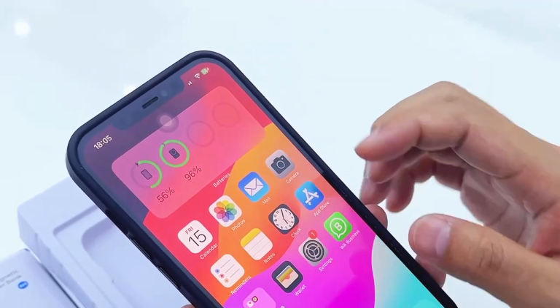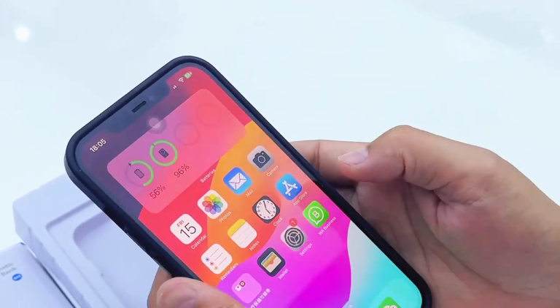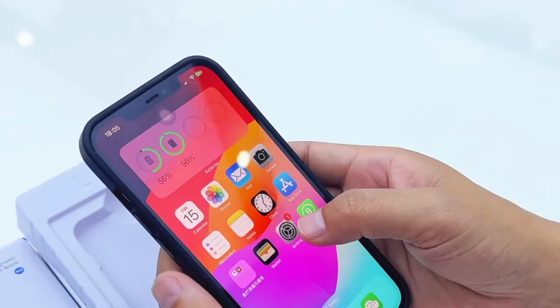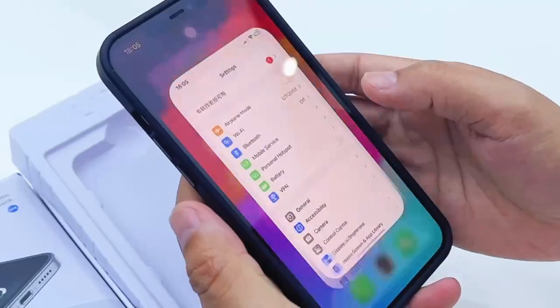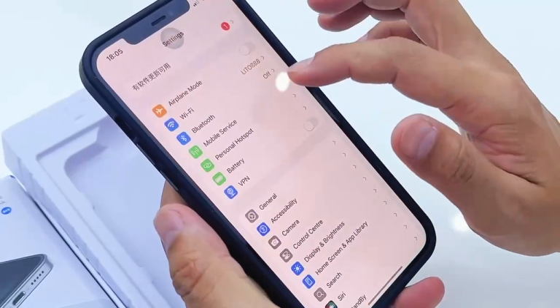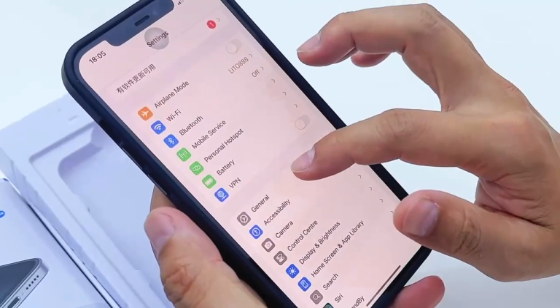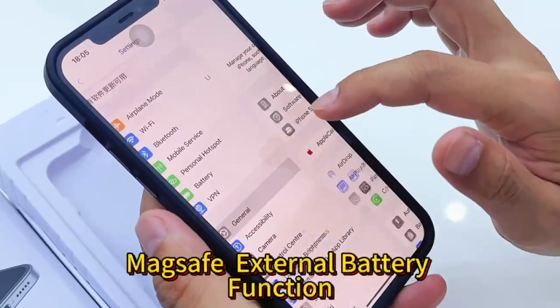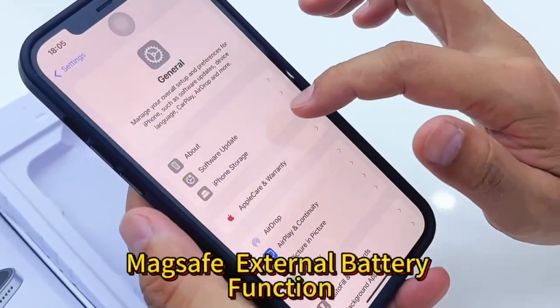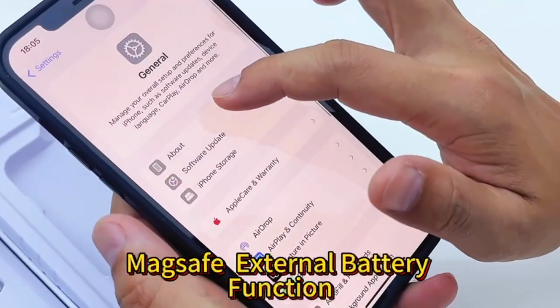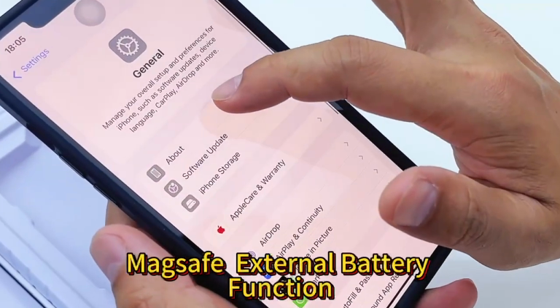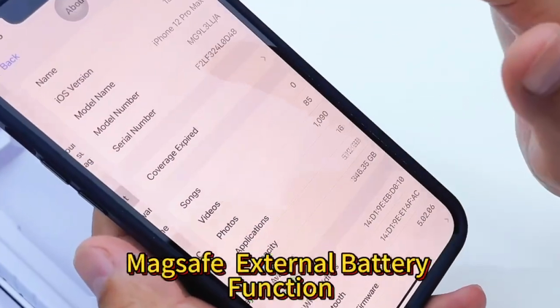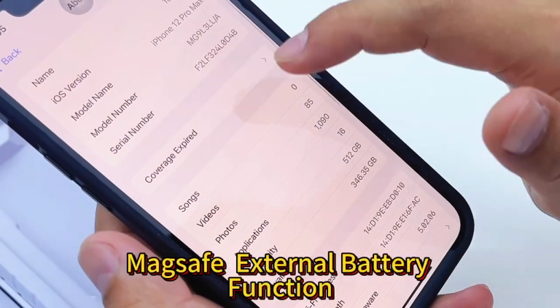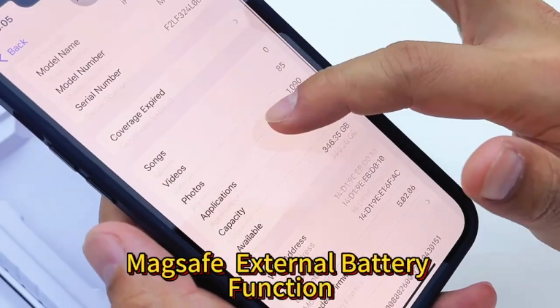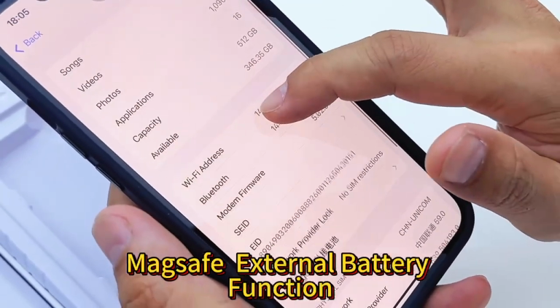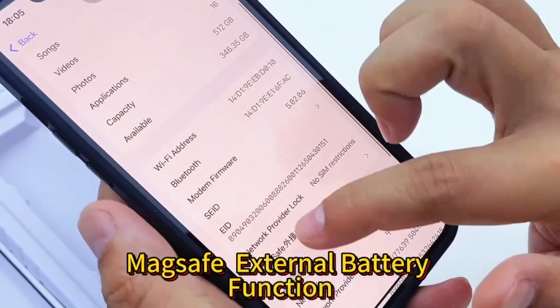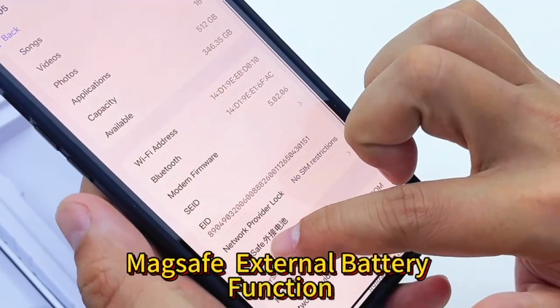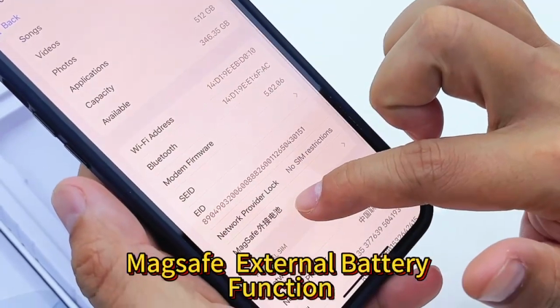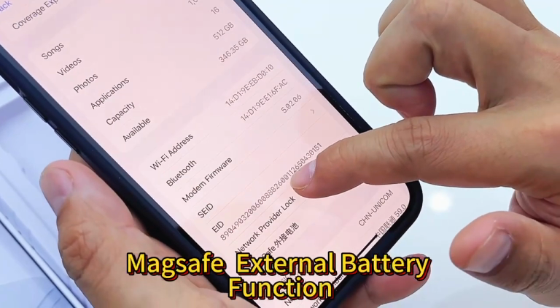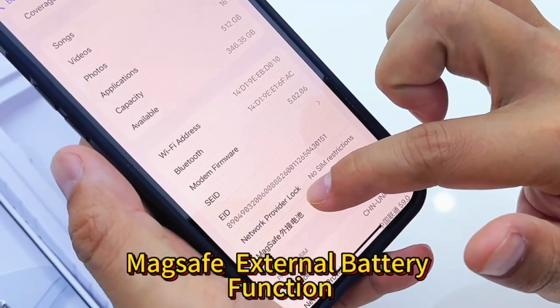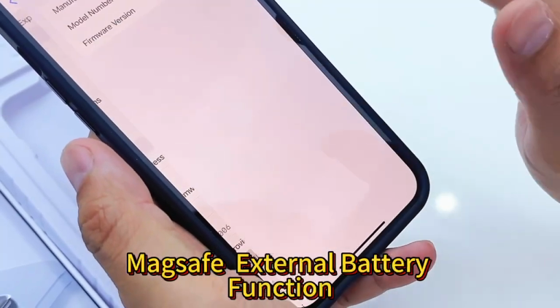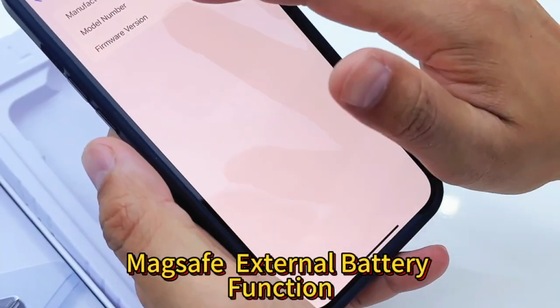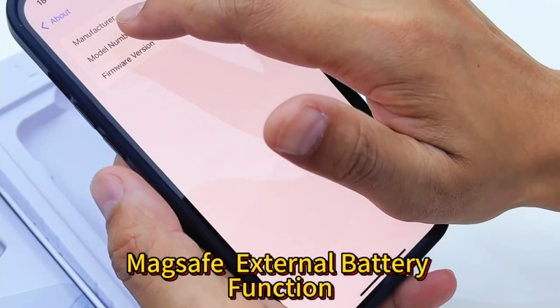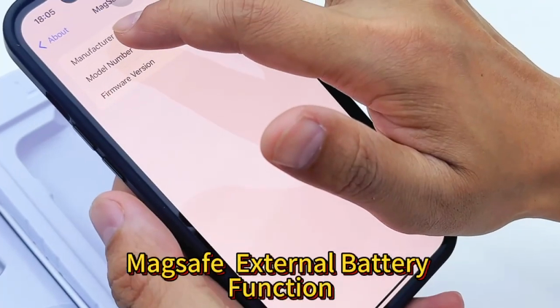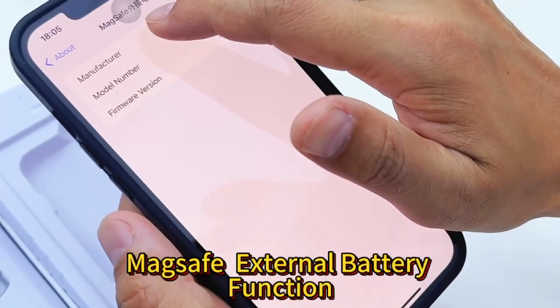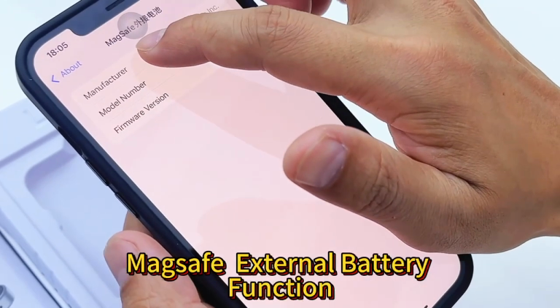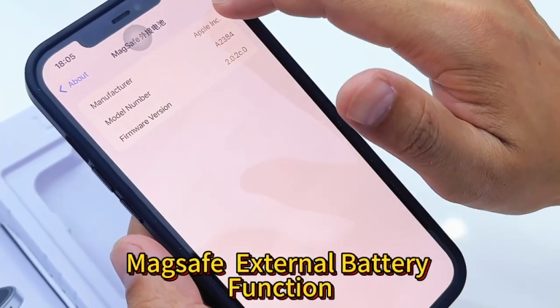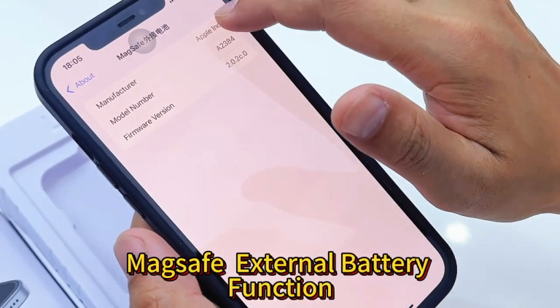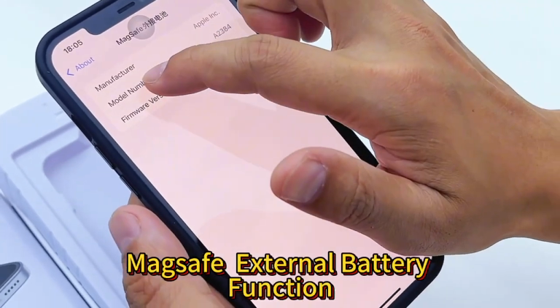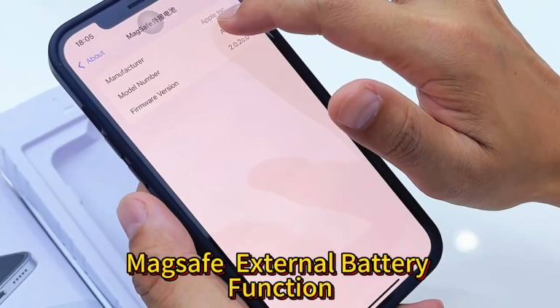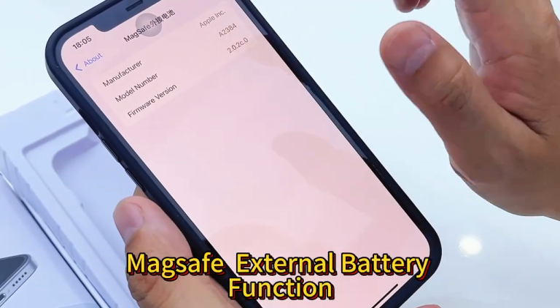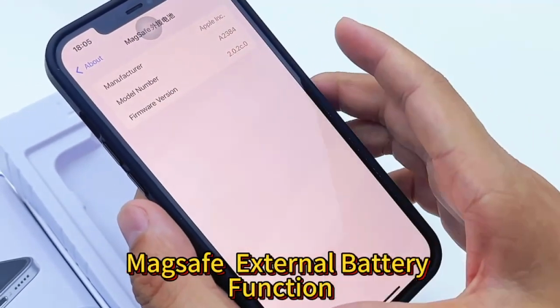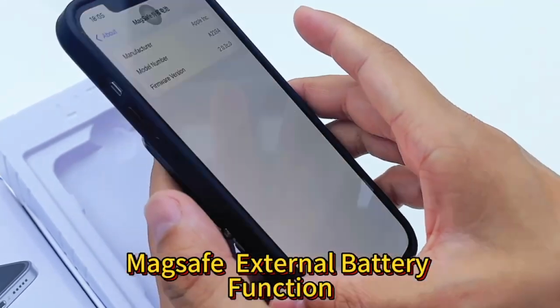You can check it in Settings > General > About iPhone and MagSafe battery details. You can see battery manufacturer, Apple iPhone, and the order number for the battery details.